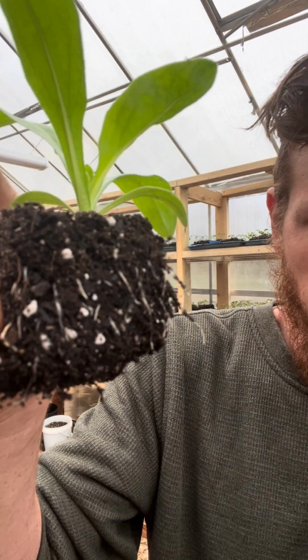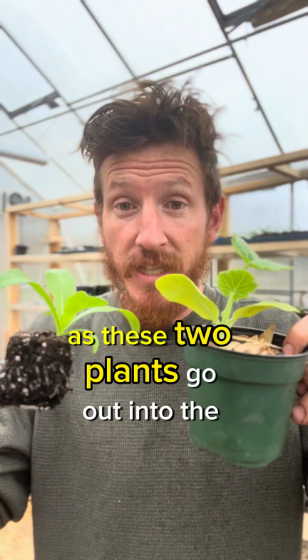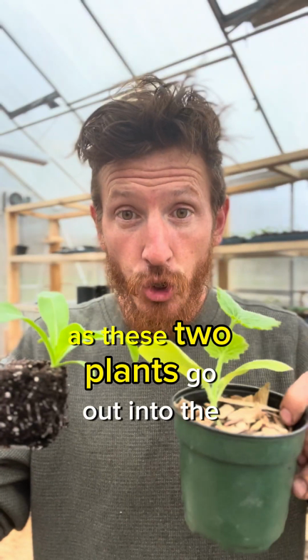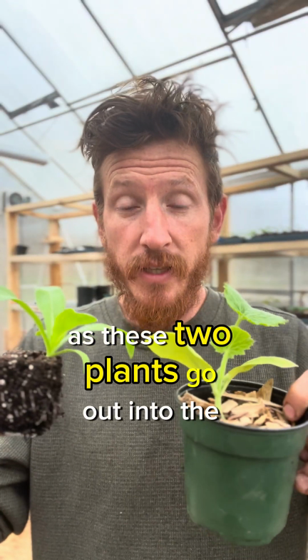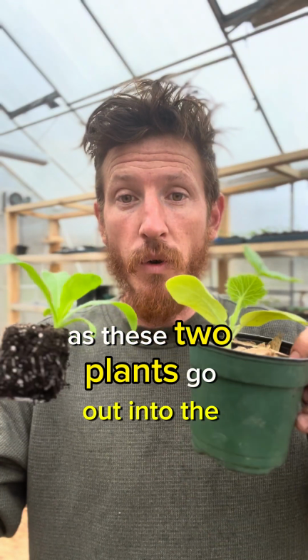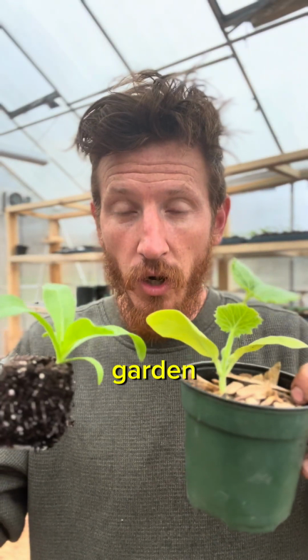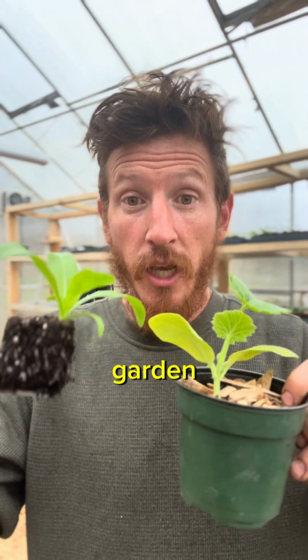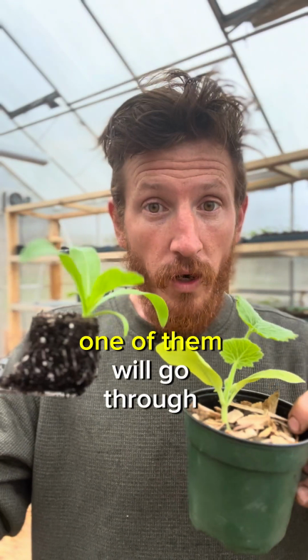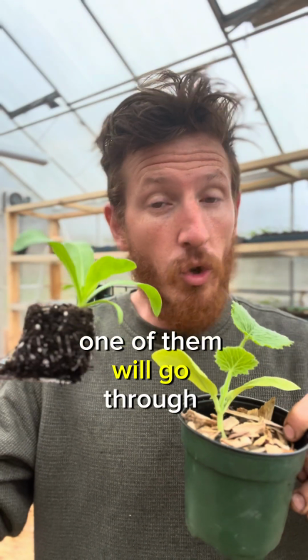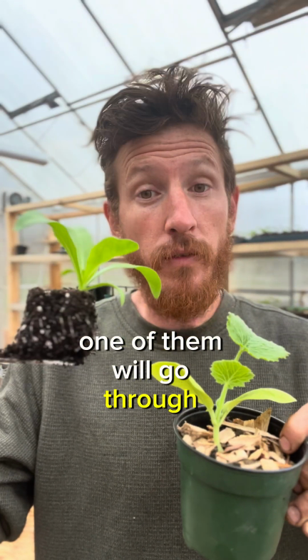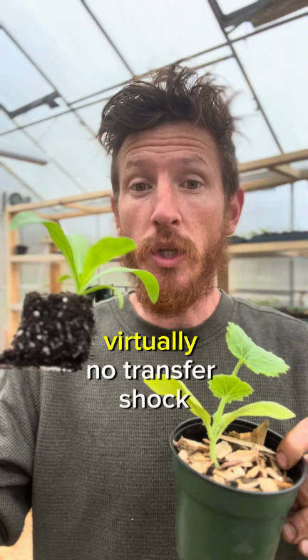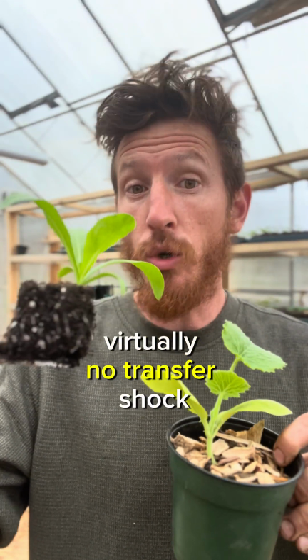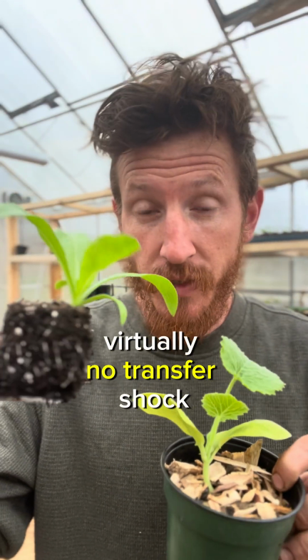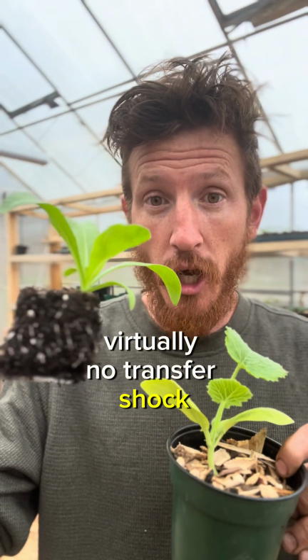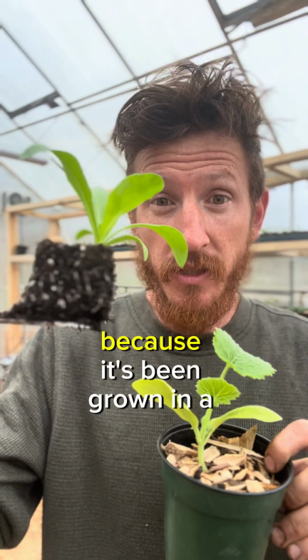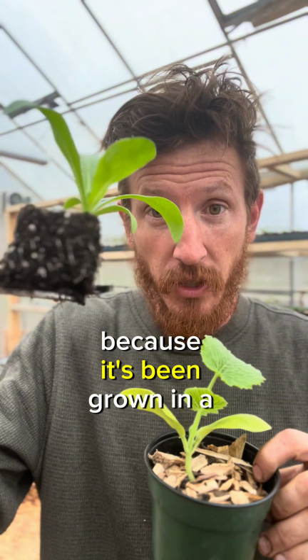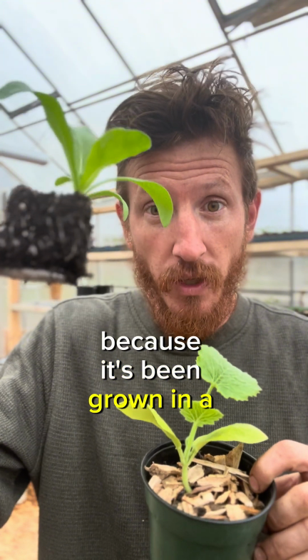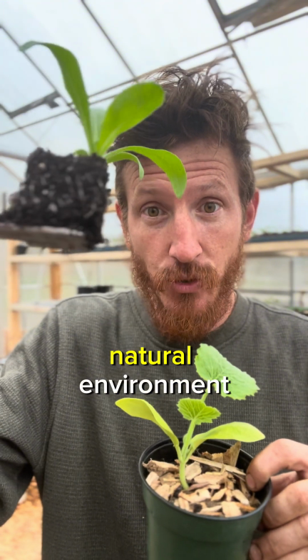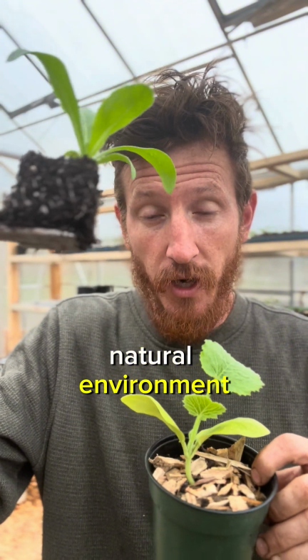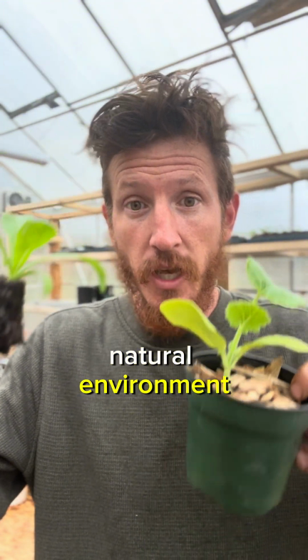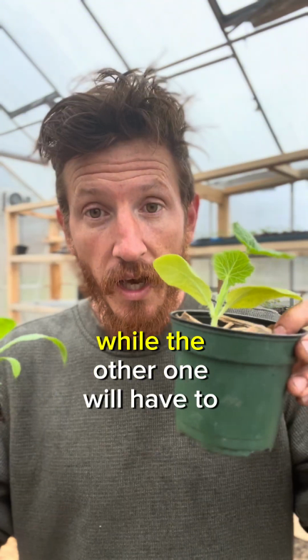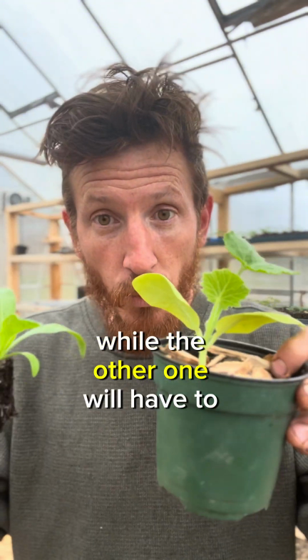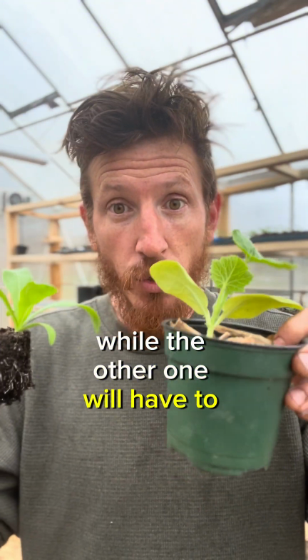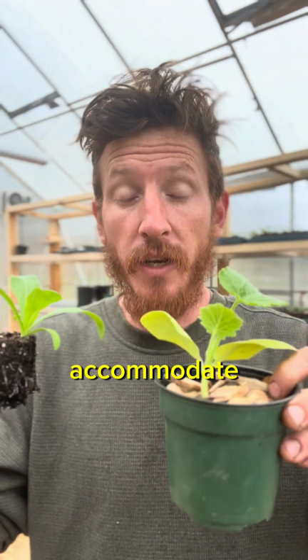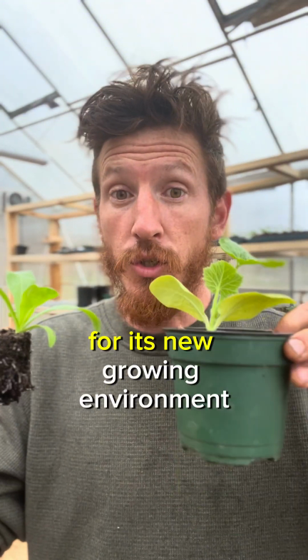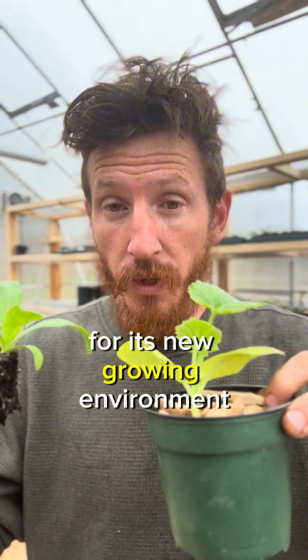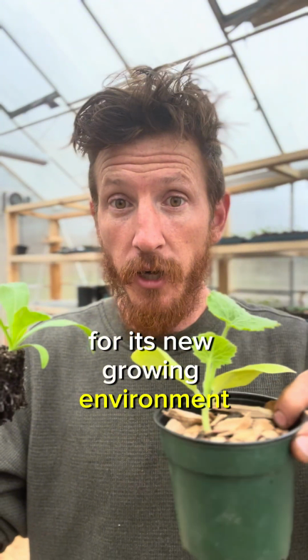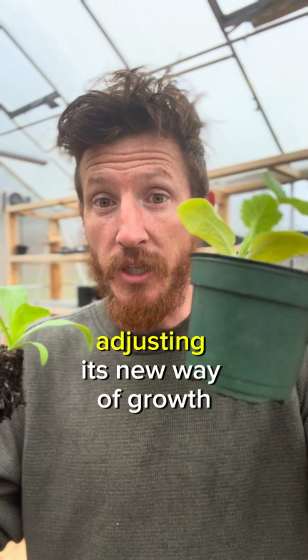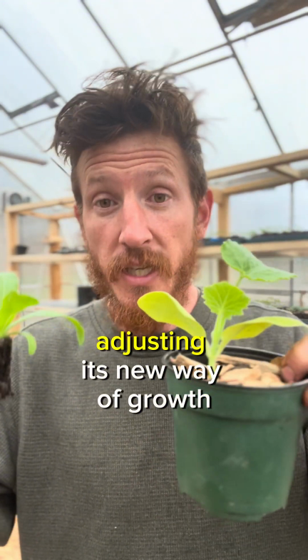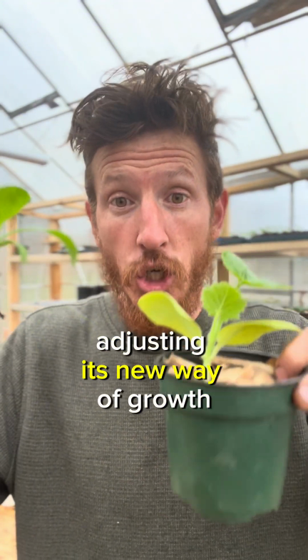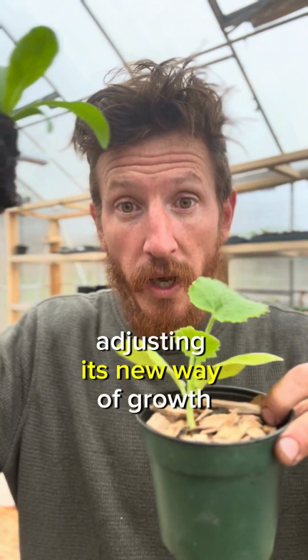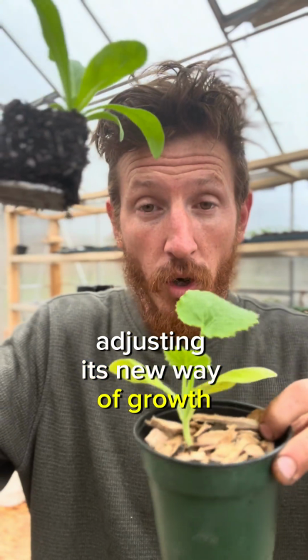As these two plants go out into the garden, one of them will go through virtually no transfer shock because it's been grown in a natural environment, while the other one will have to accommodate for its new growing environment, adjusting its new way of growth.